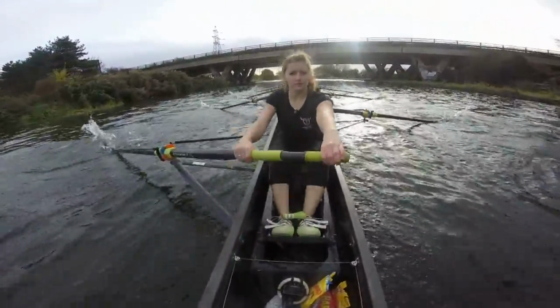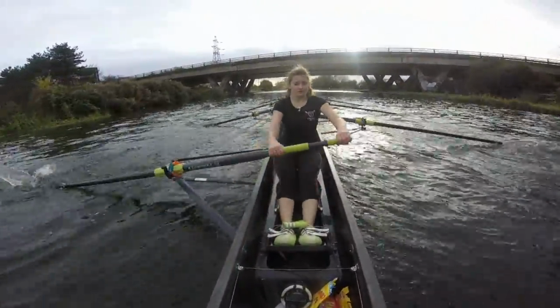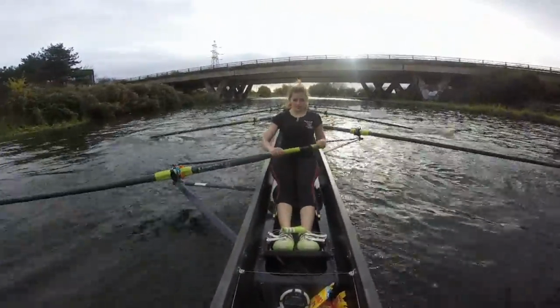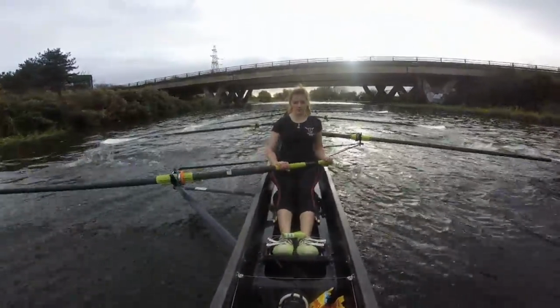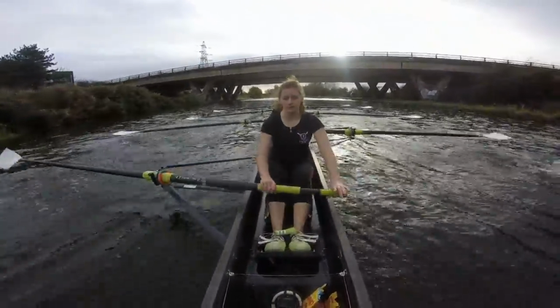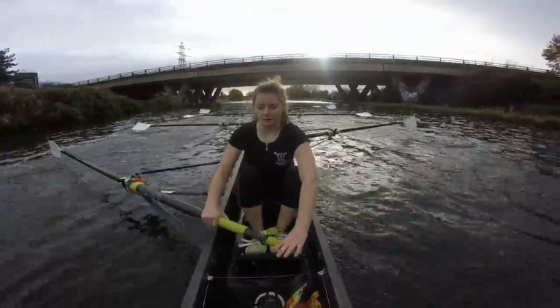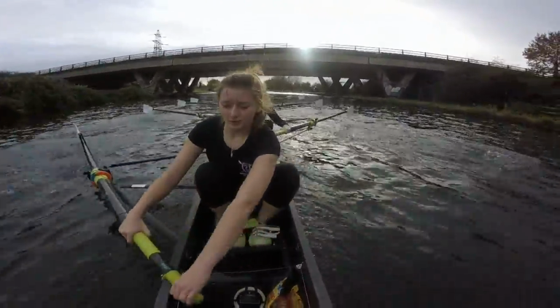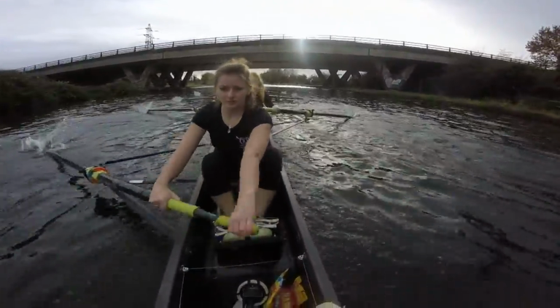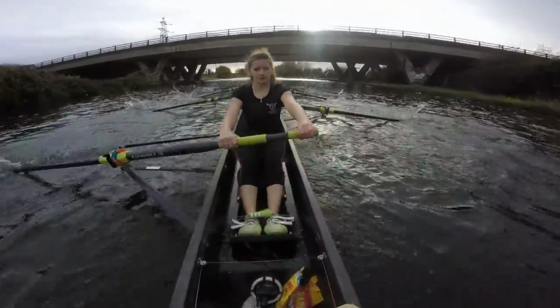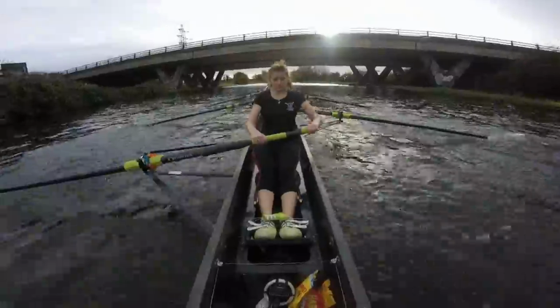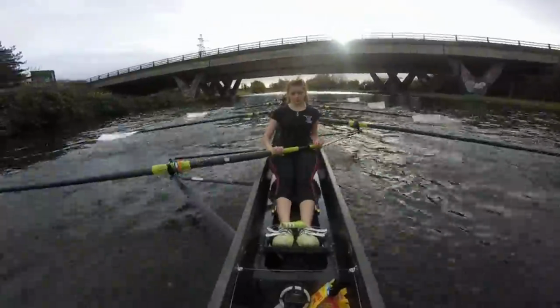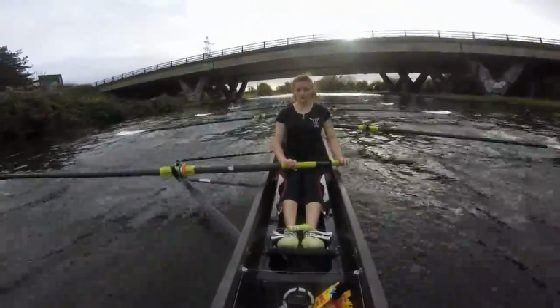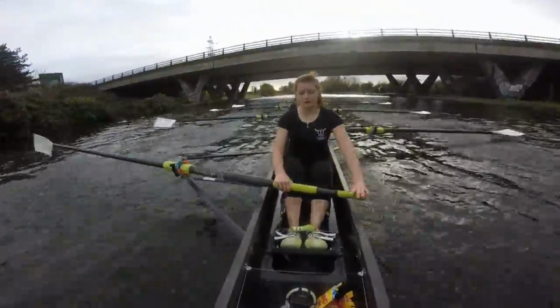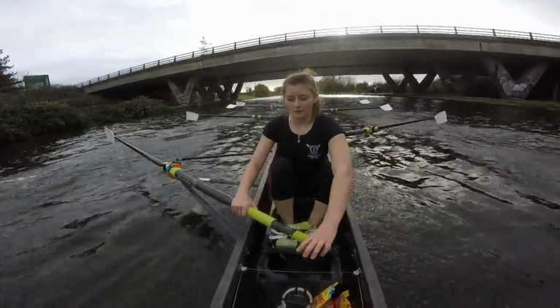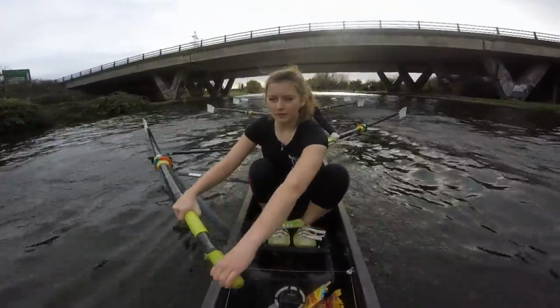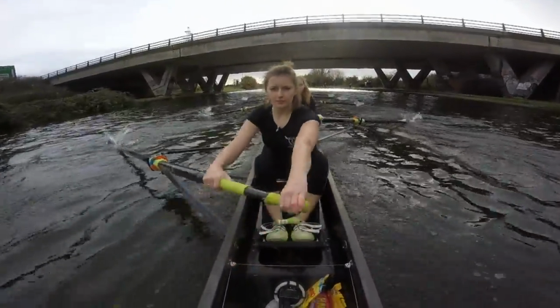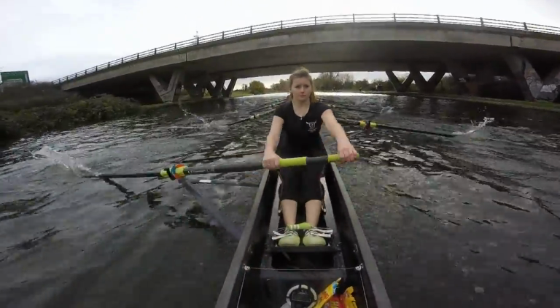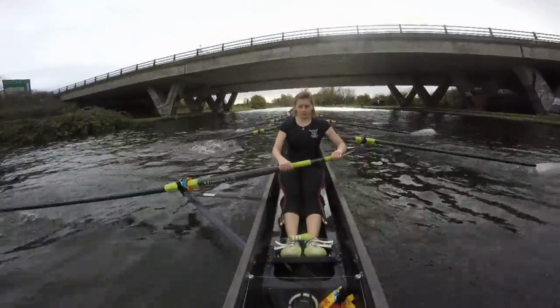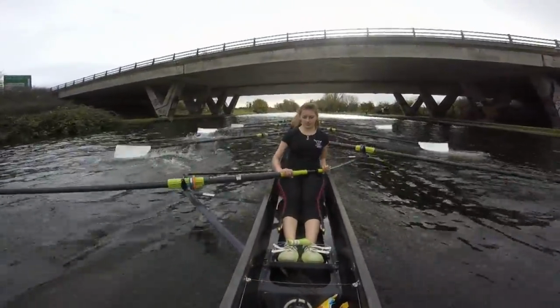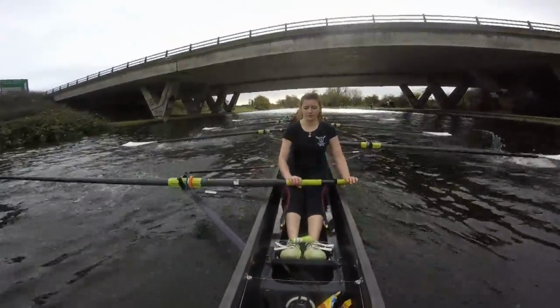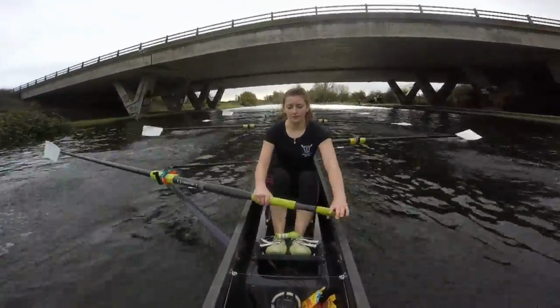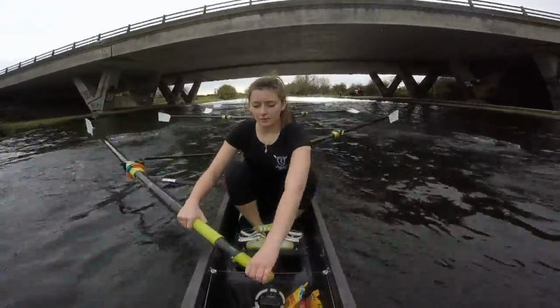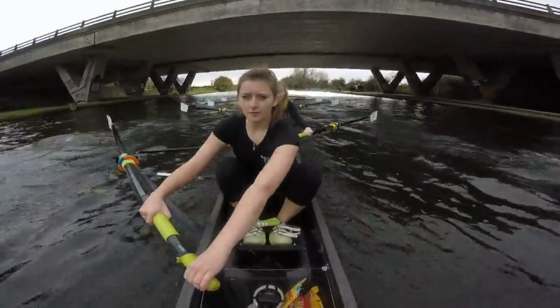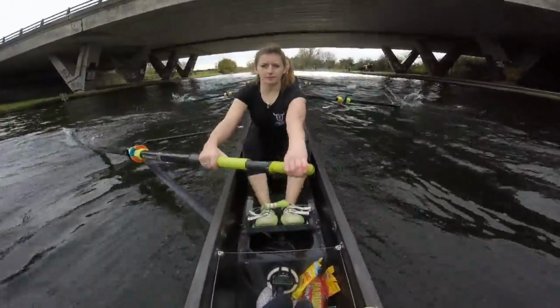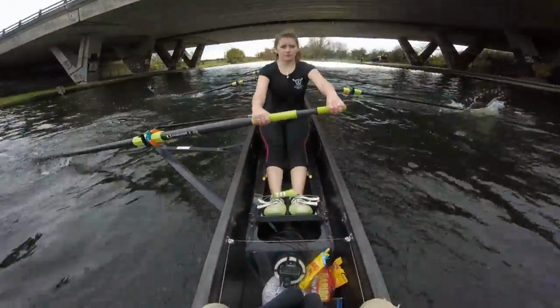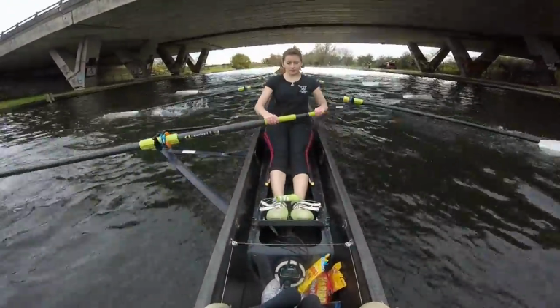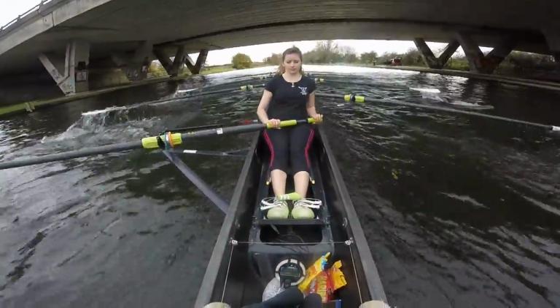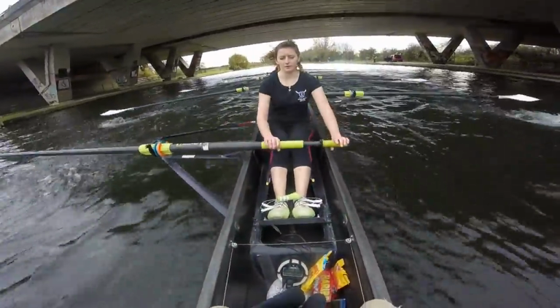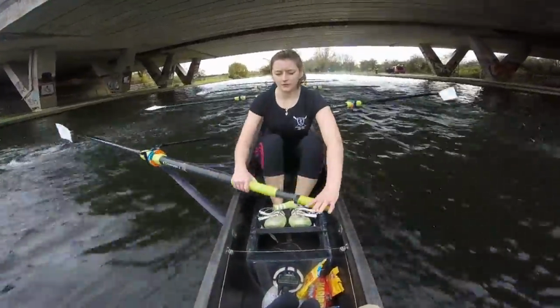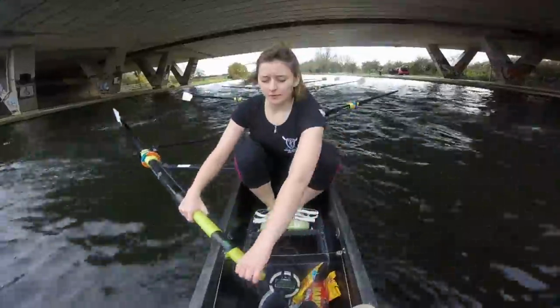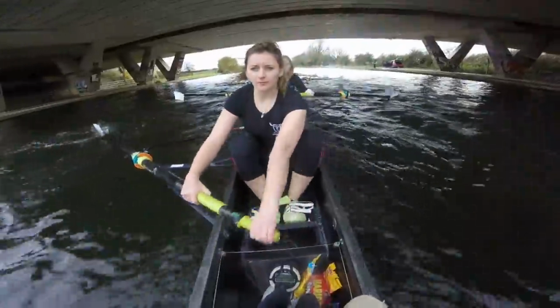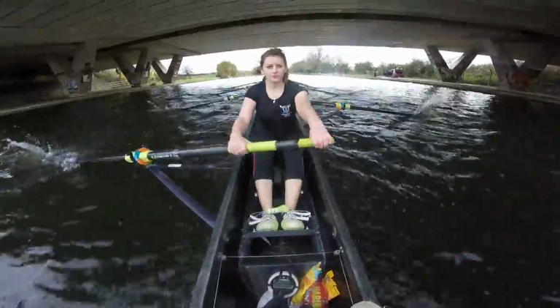Lengthen one. Sit up tall. Lengthen two. Lengthen three. Get the rhythm on the legs. That's it ladies. Perfect.